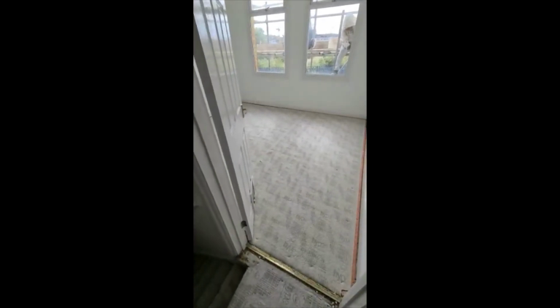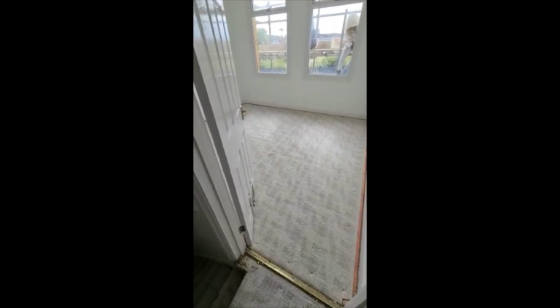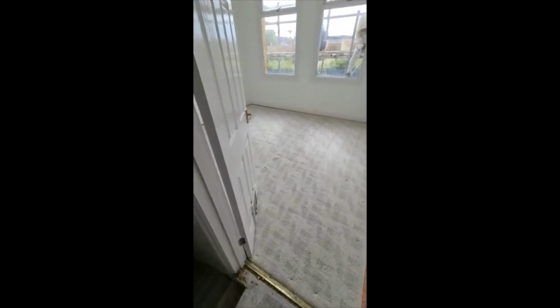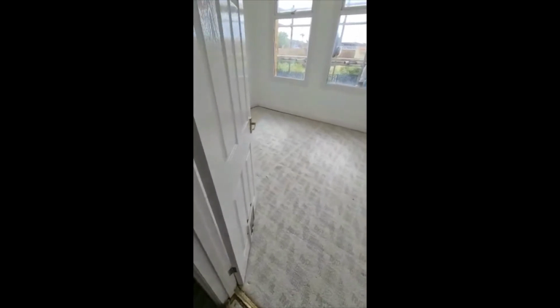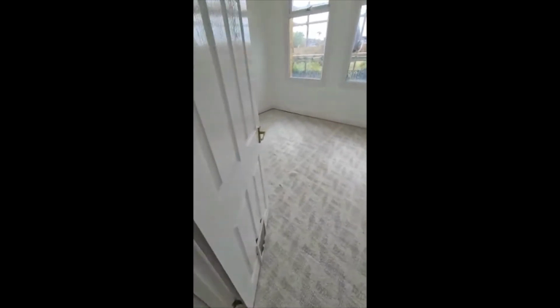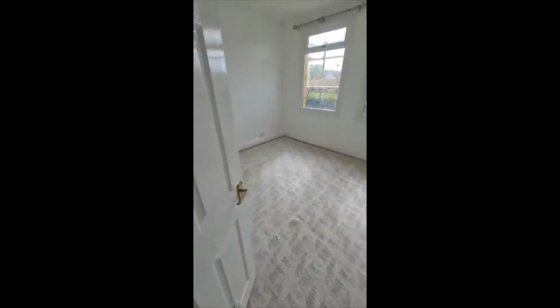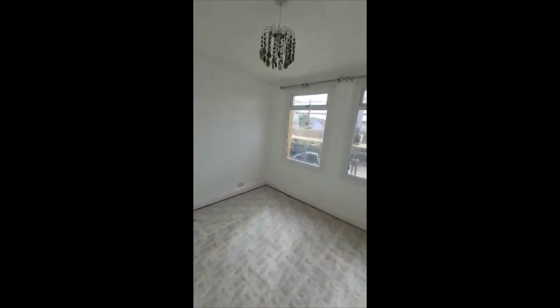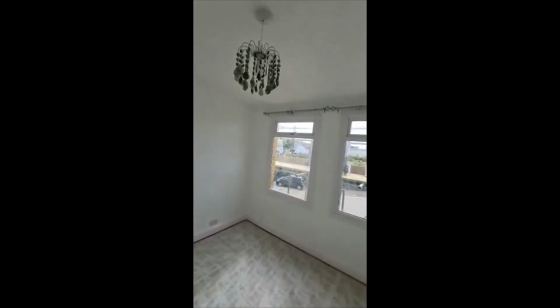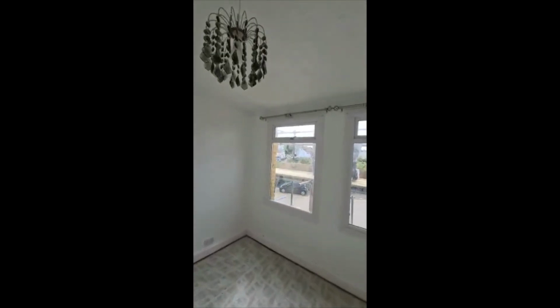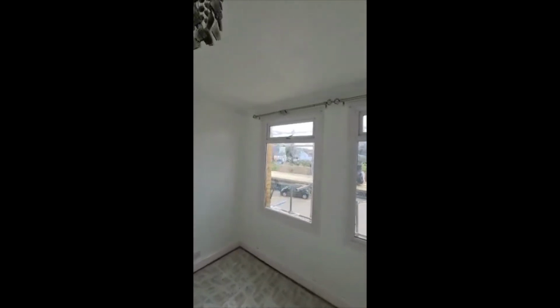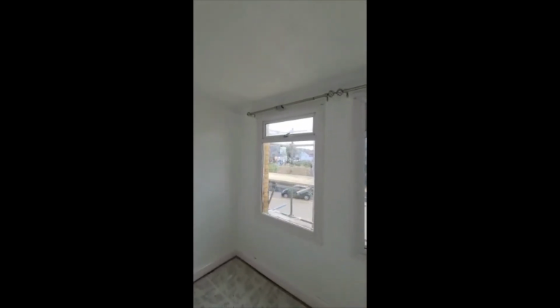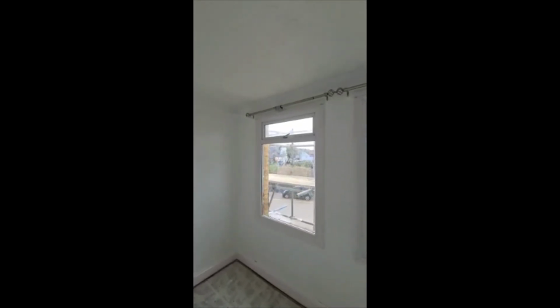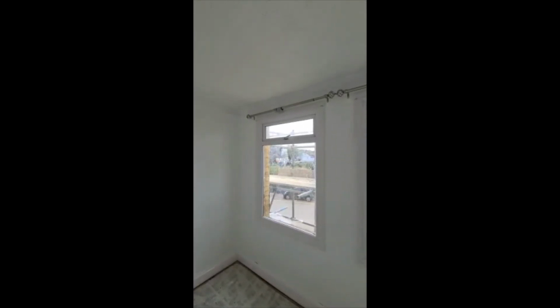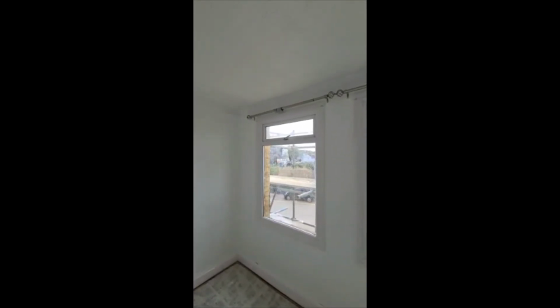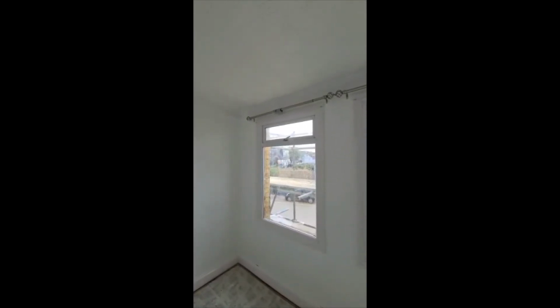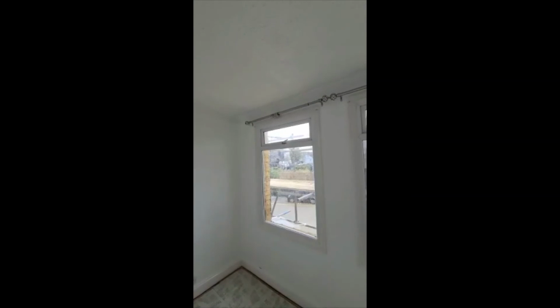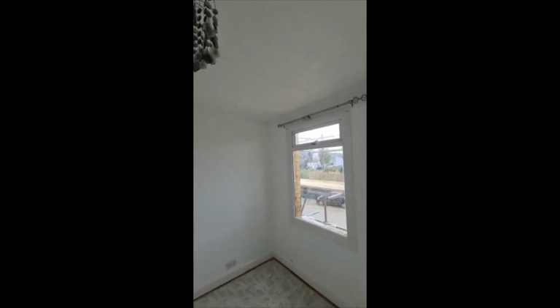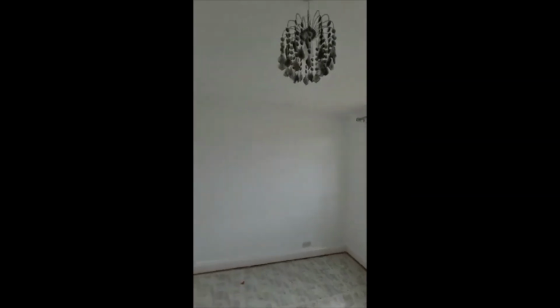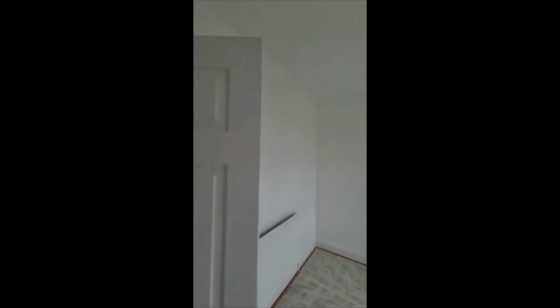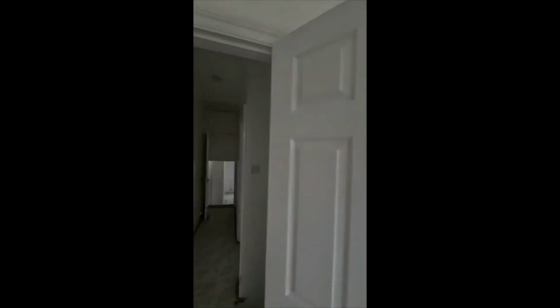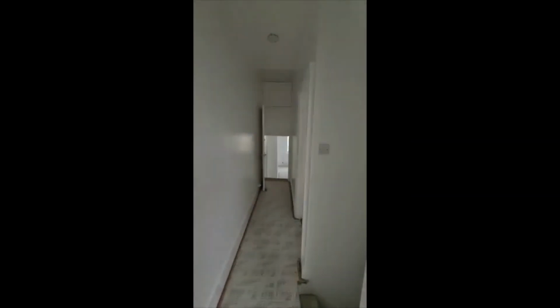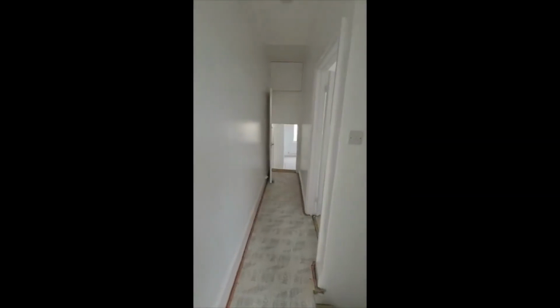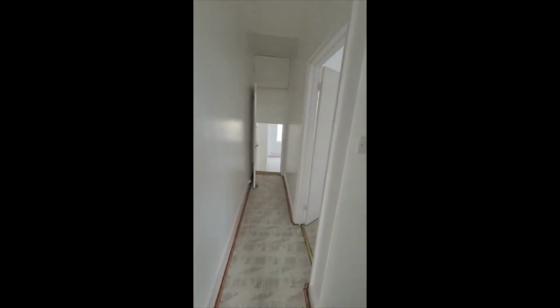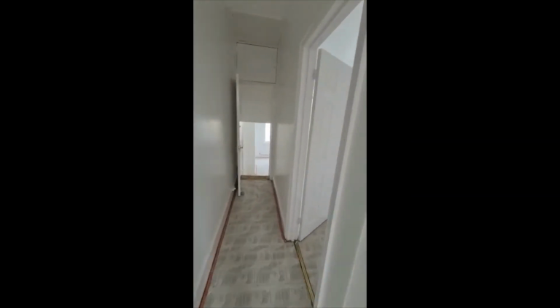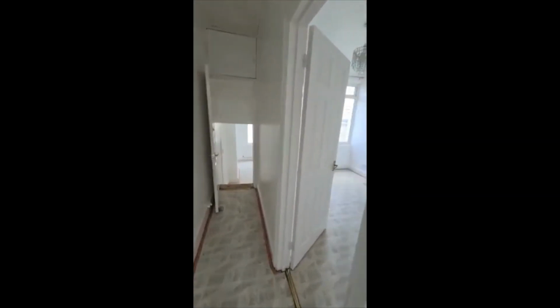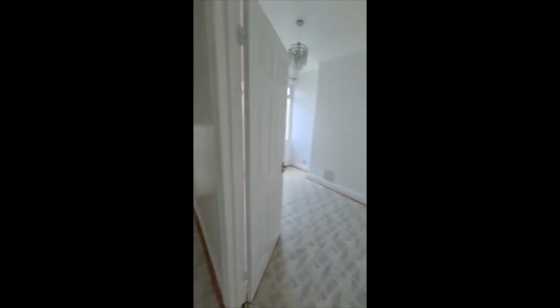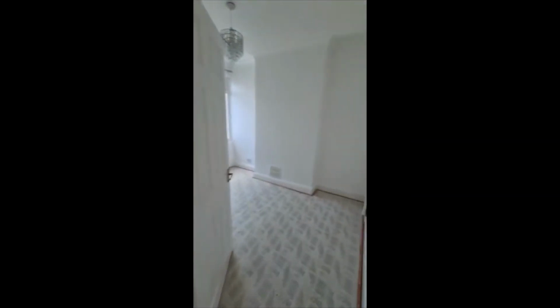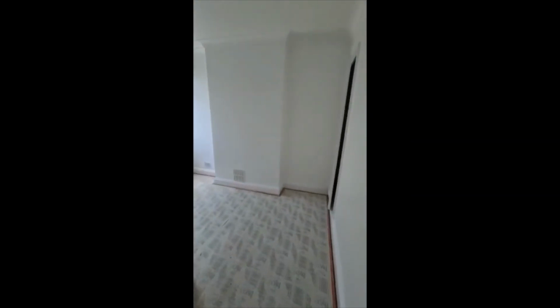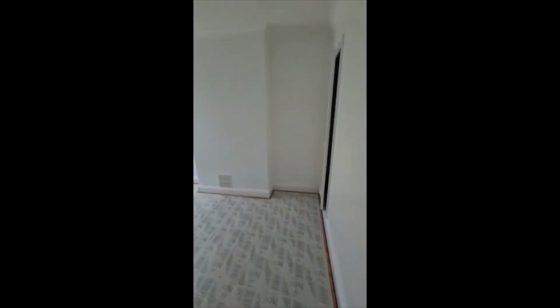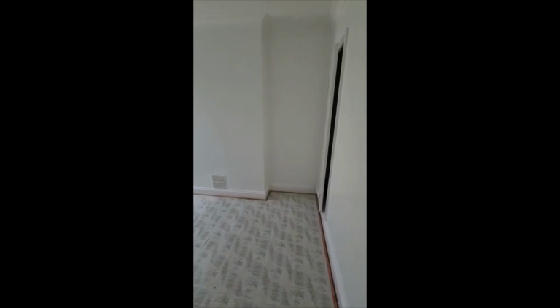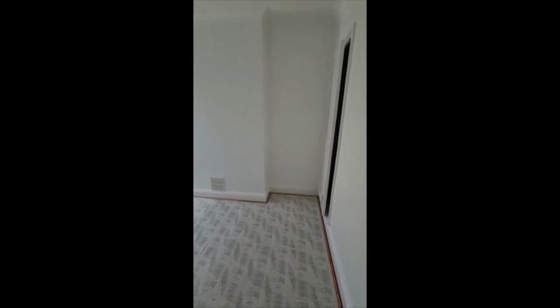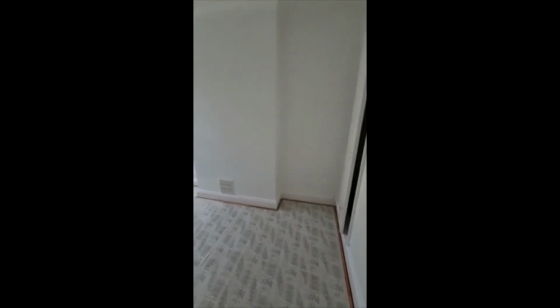This room has all been painted. The window there still needs to be repaired. This next room has all been painted too.